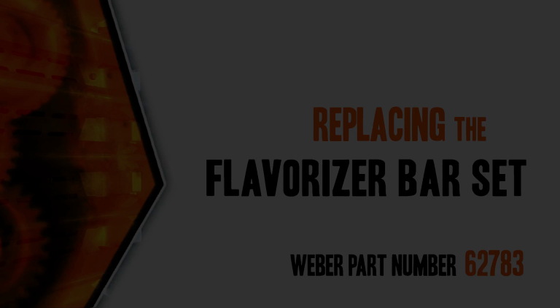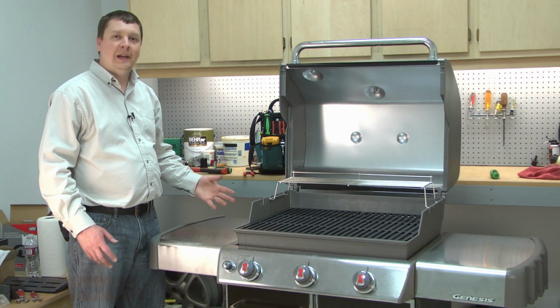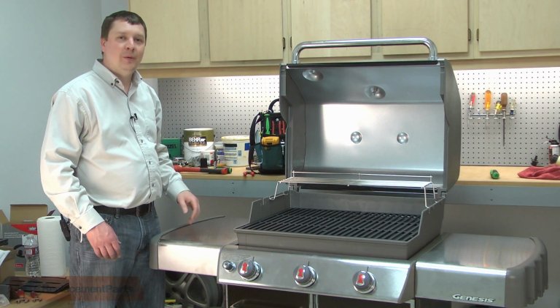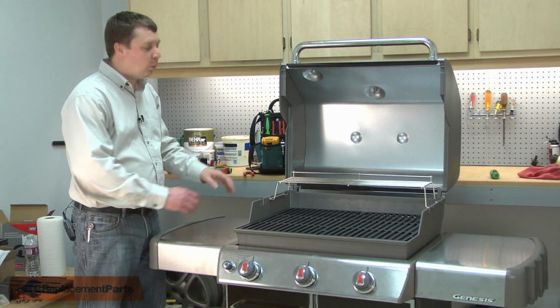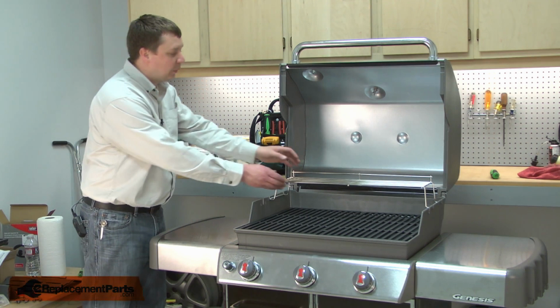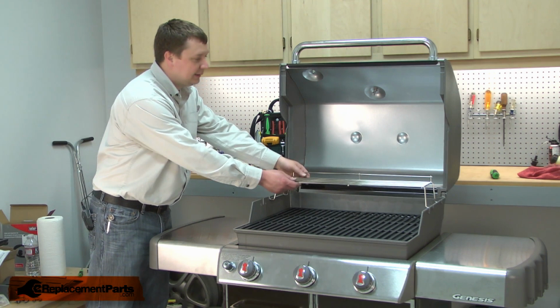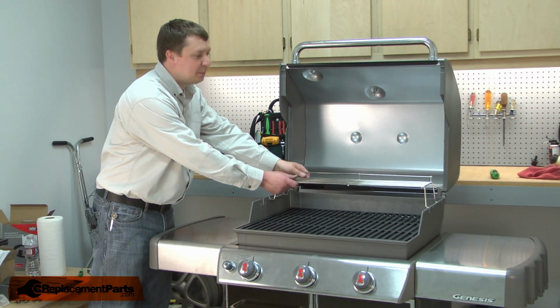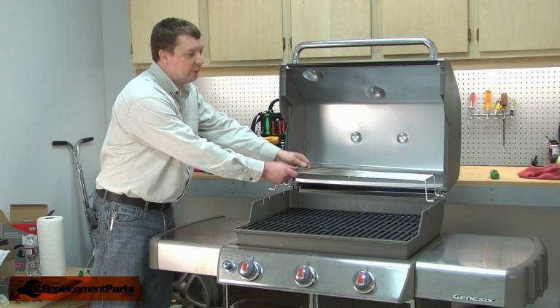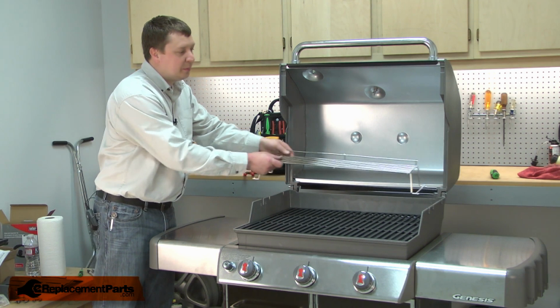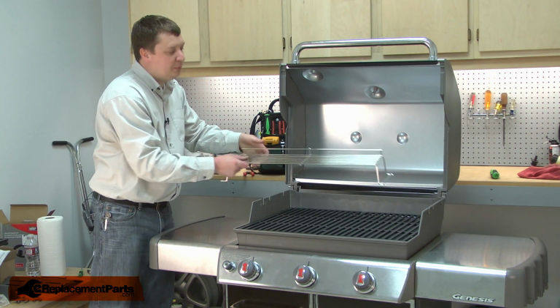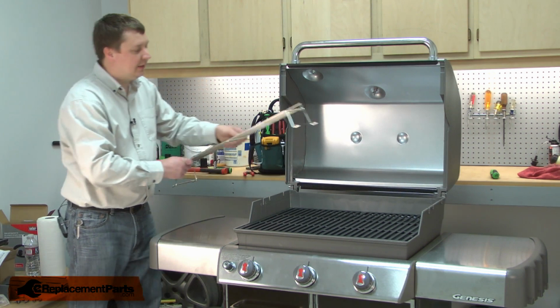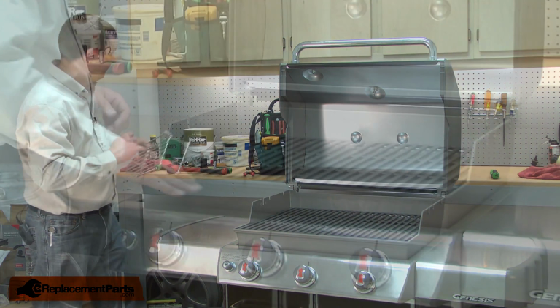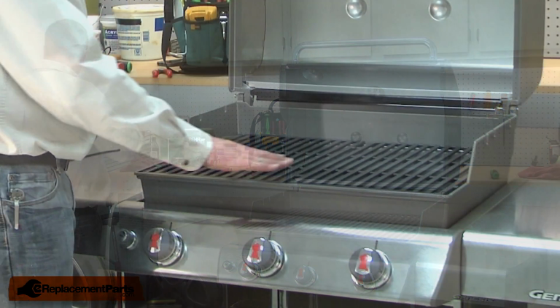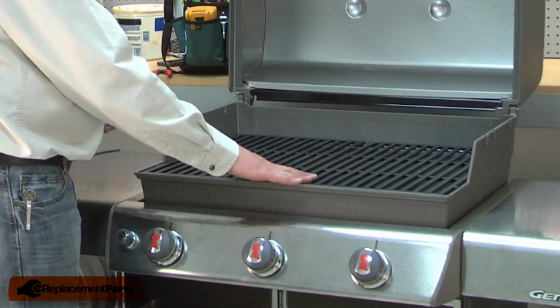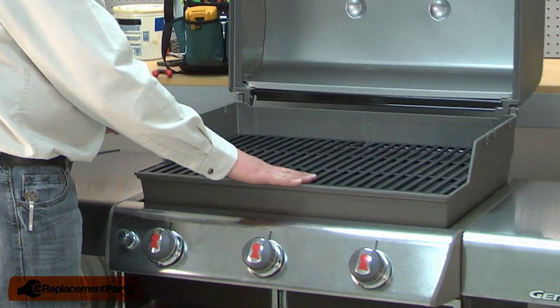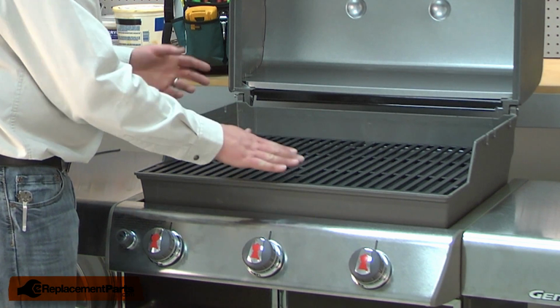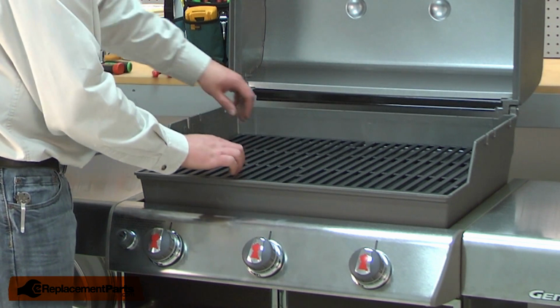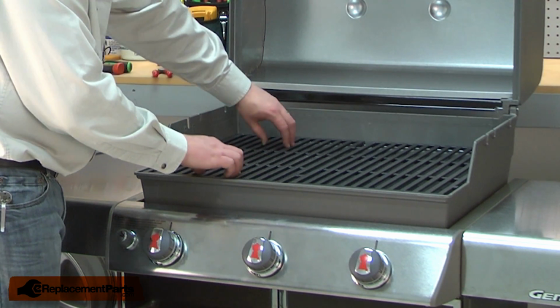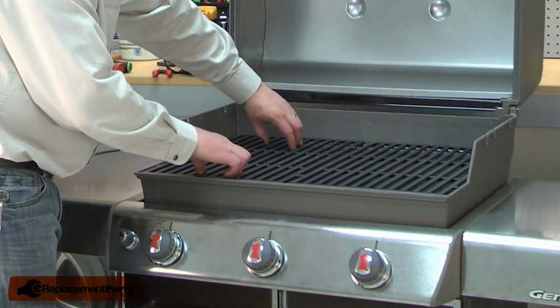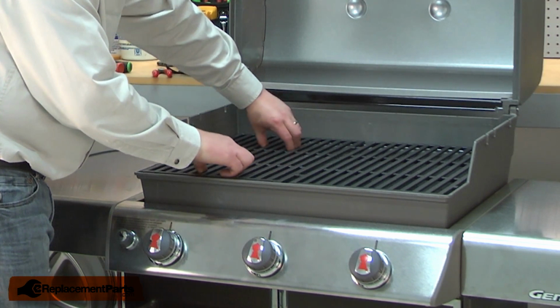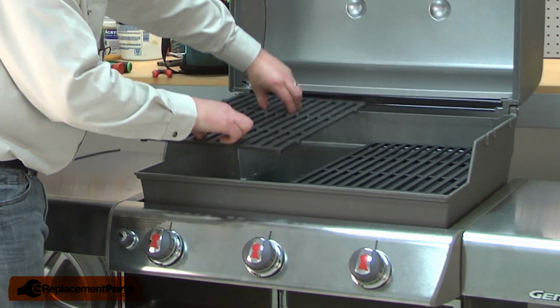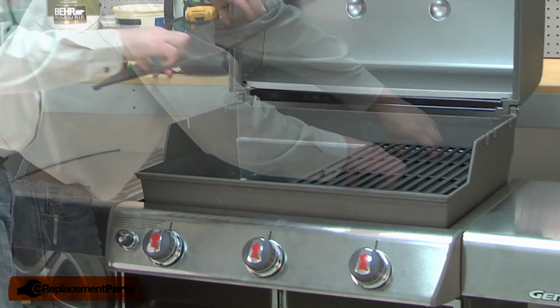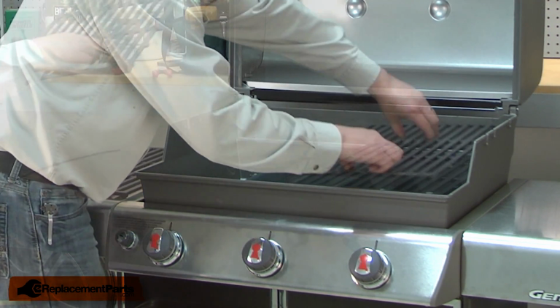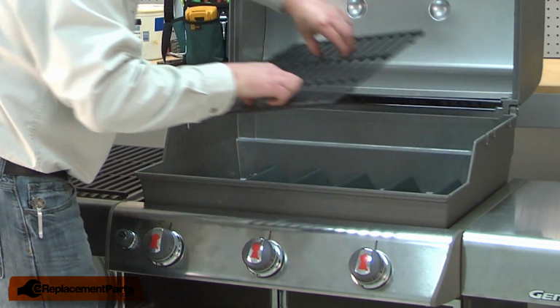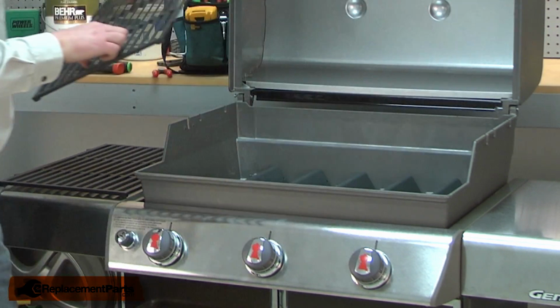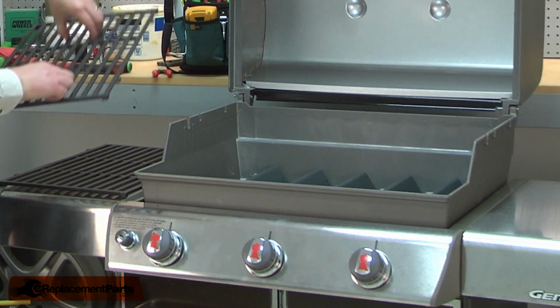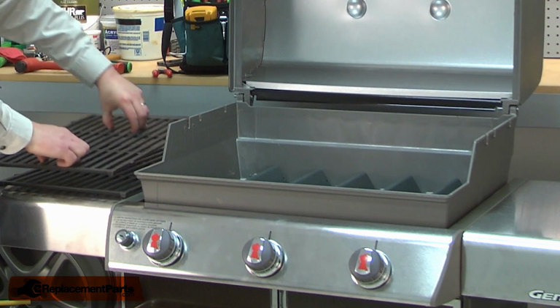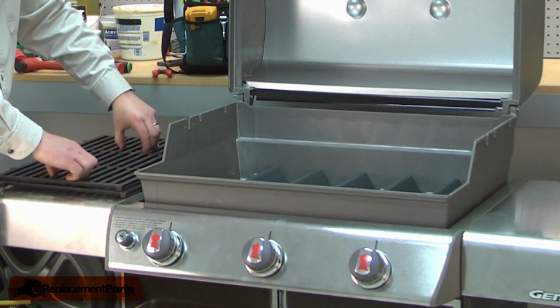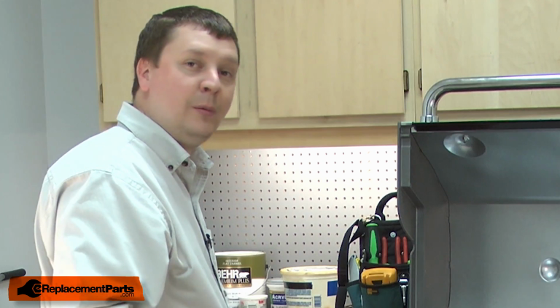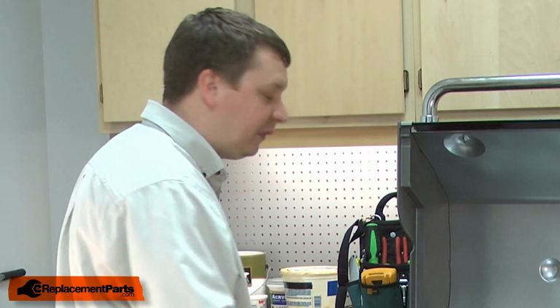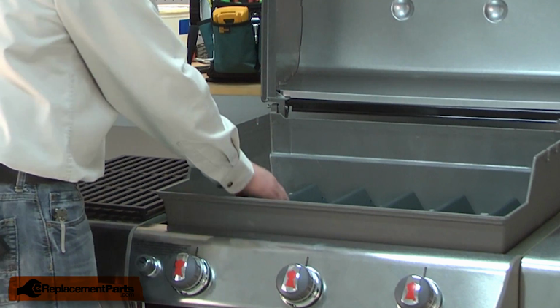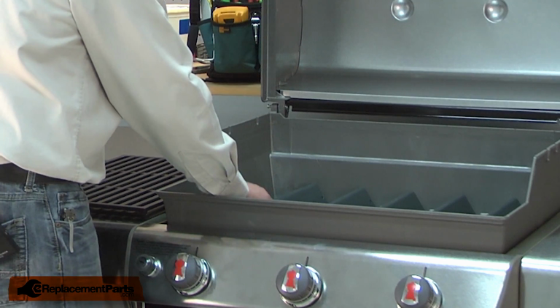I'll begin by removing the warming rack. It just pulls away from the barbecue body. Now I can remove the grill grates — they're just sitting in place. Now remove the flavorizer bars.